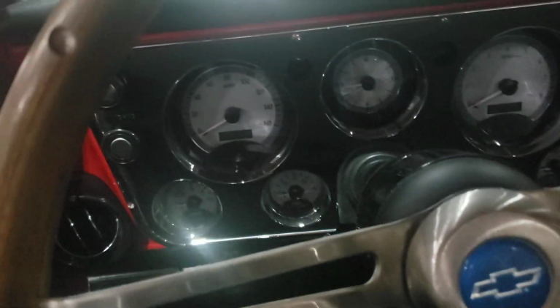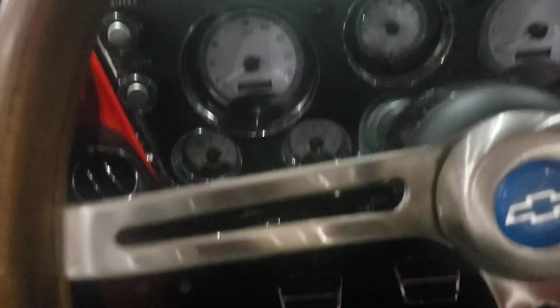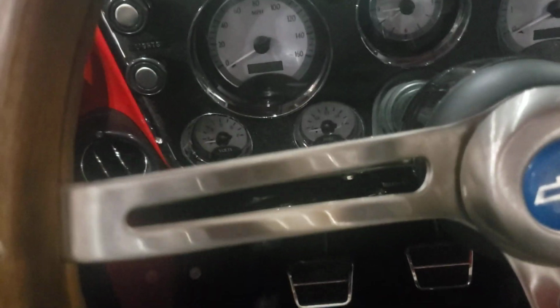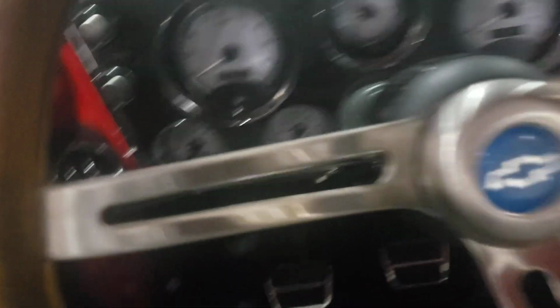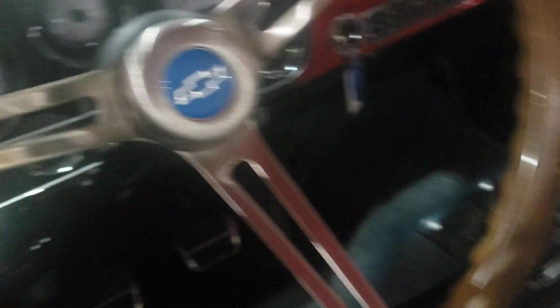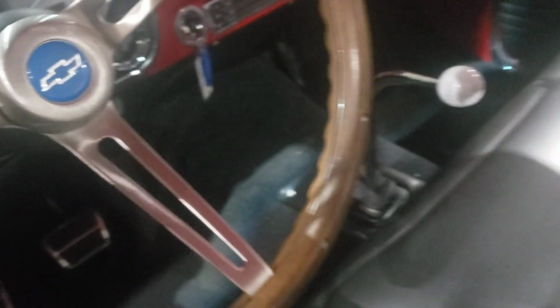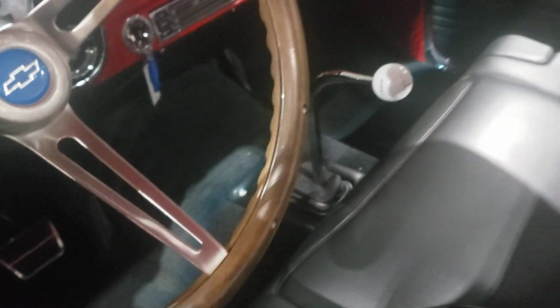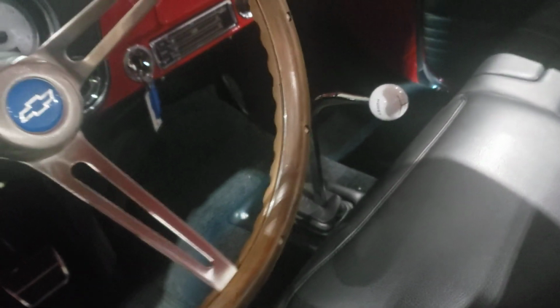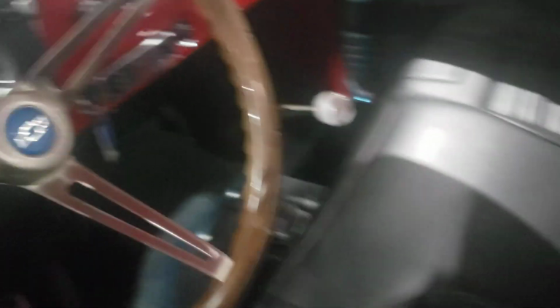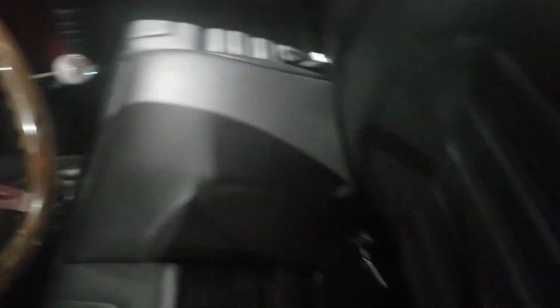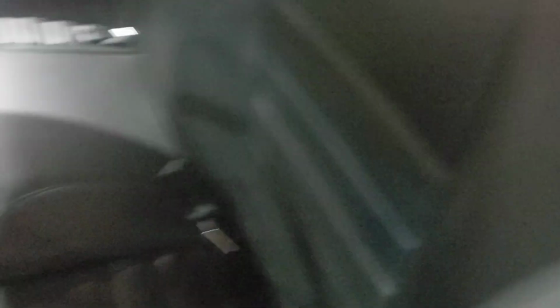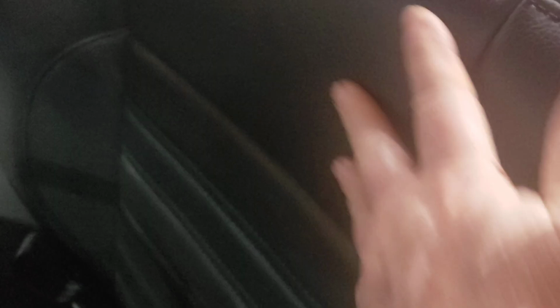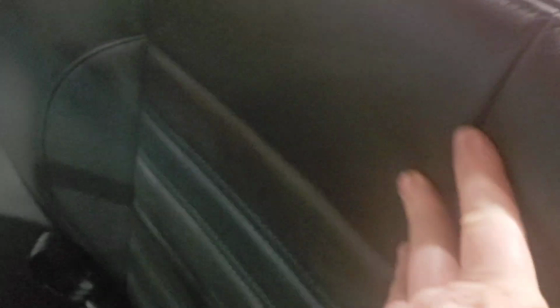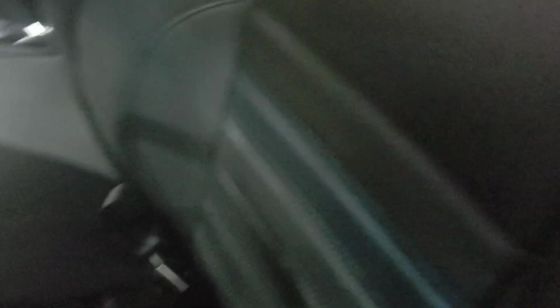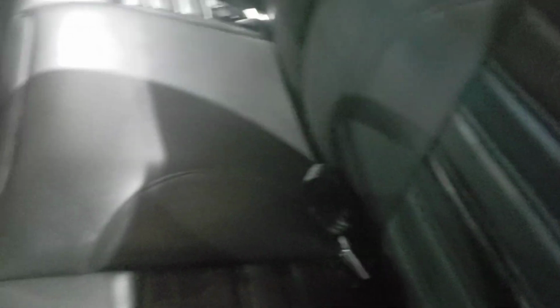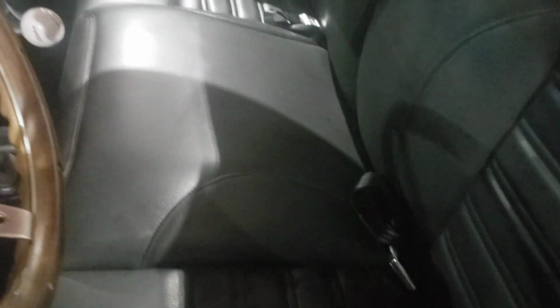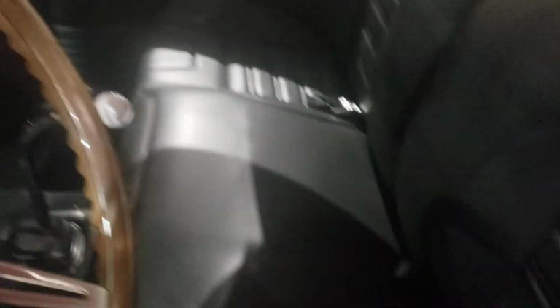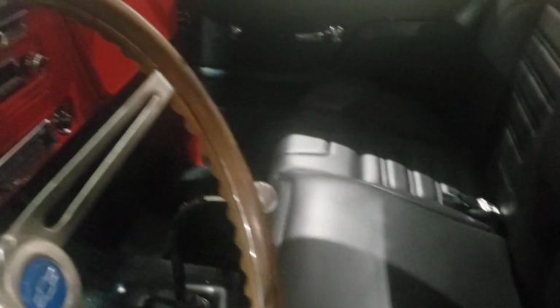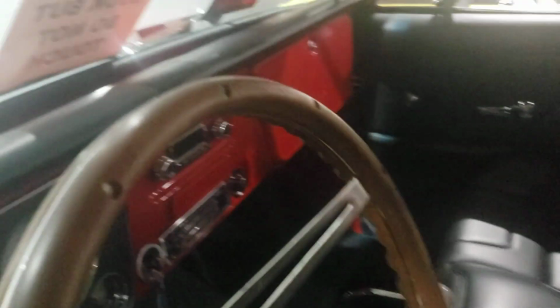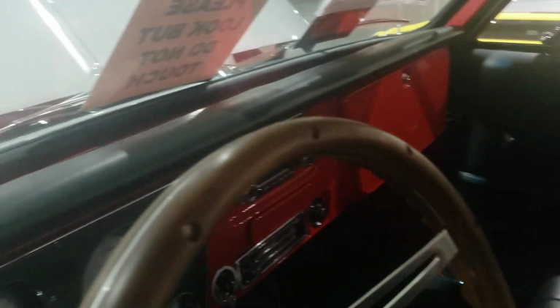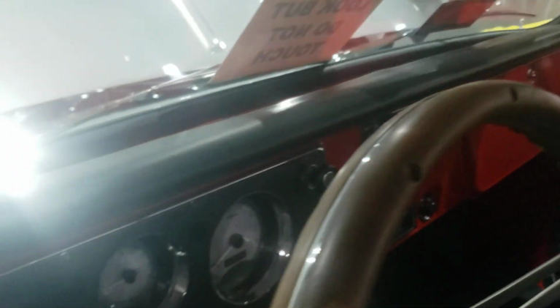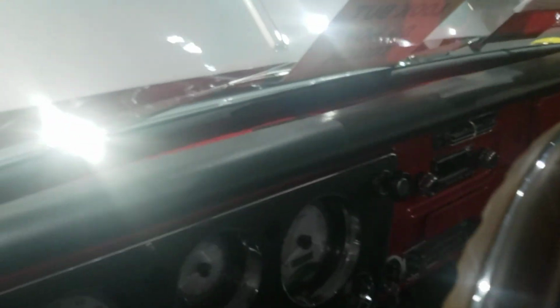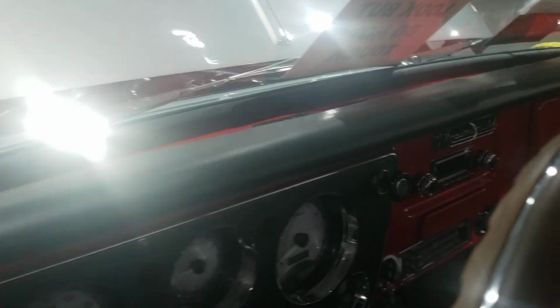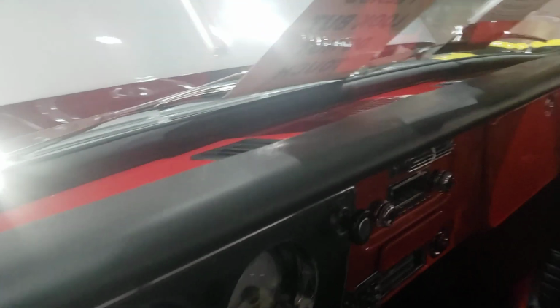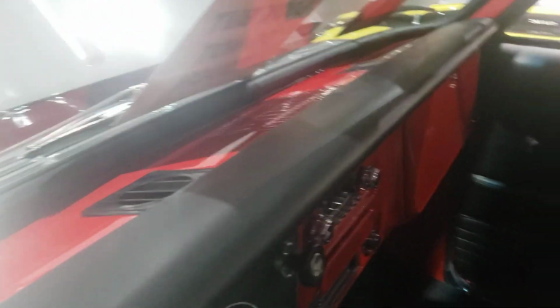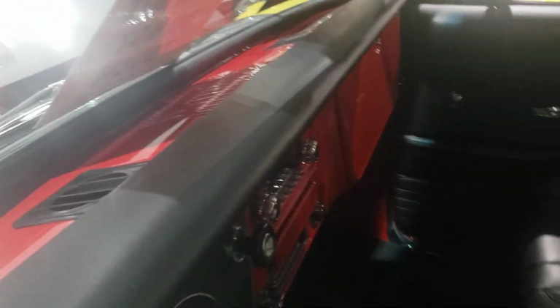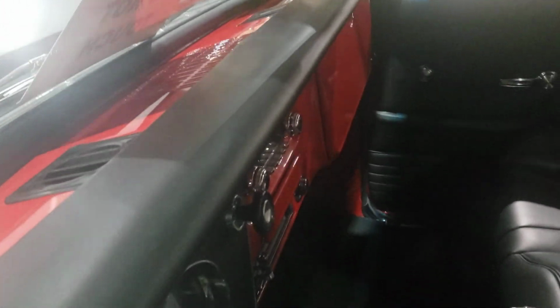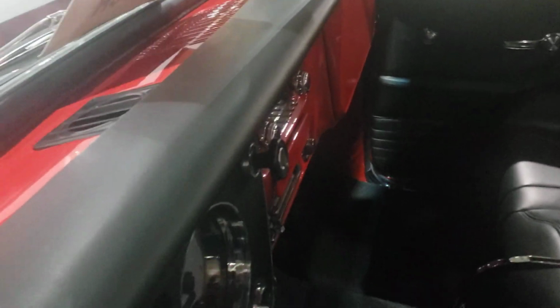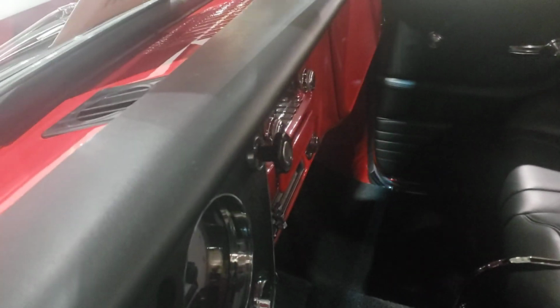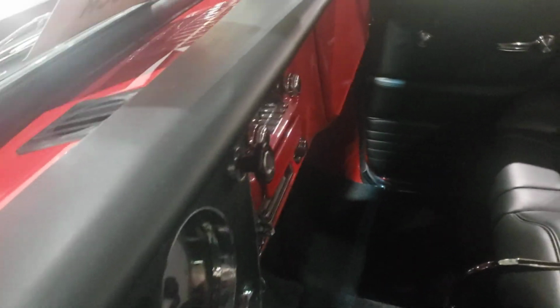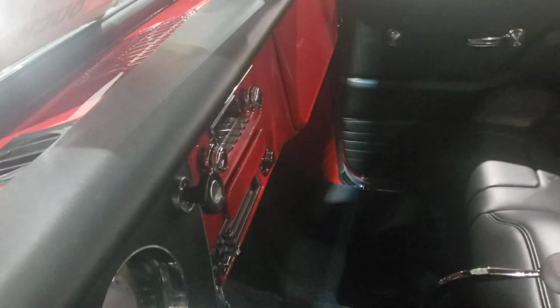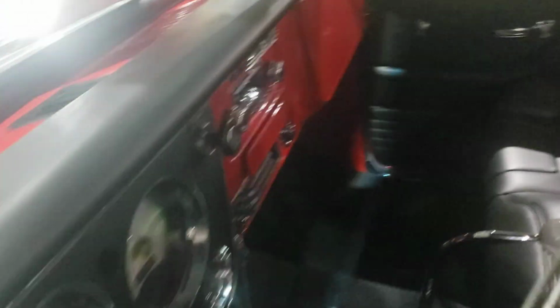It's got gauges on it, a stick shift, leather seats. I really like how they did the dashboard here with the leather strip going across the middle of it.